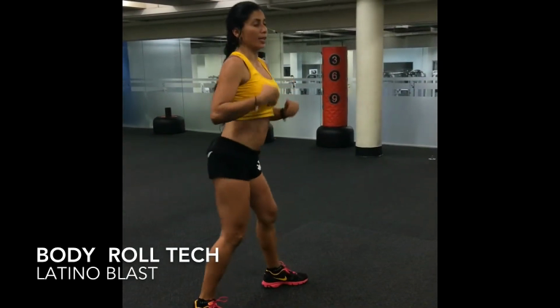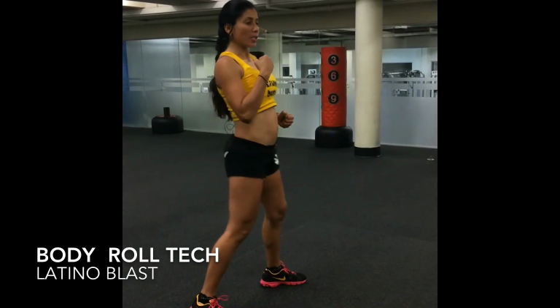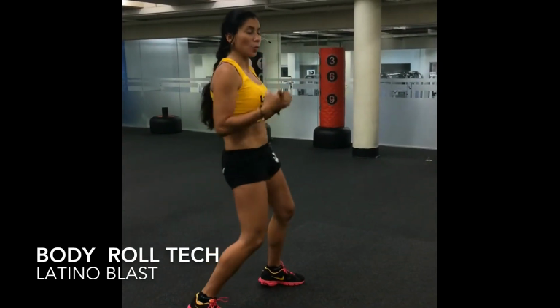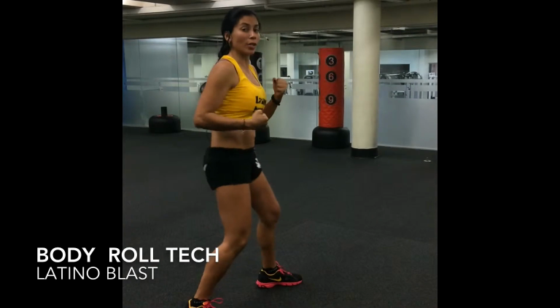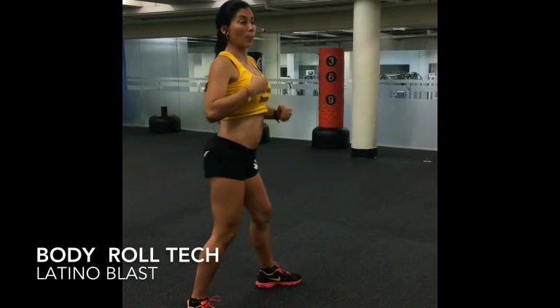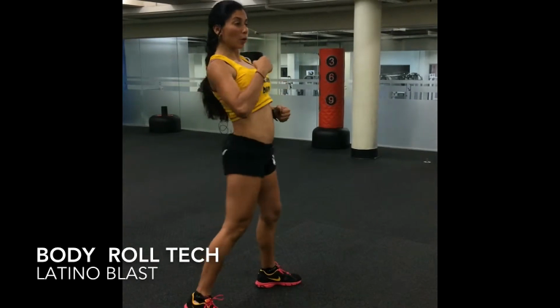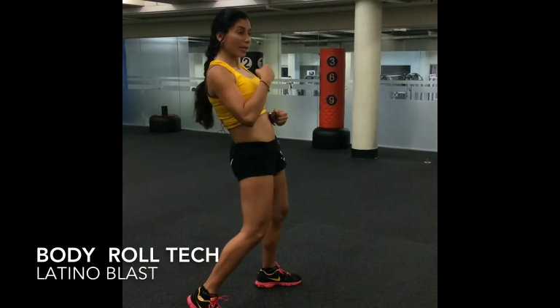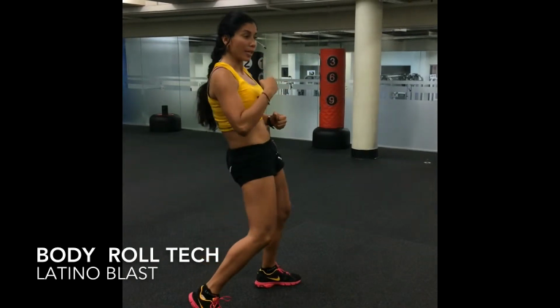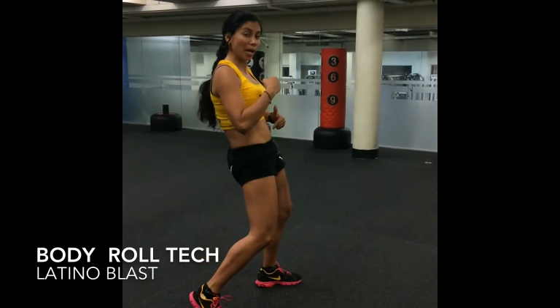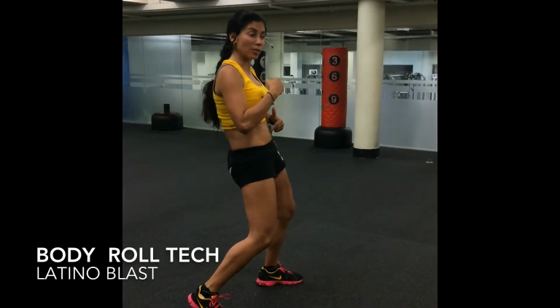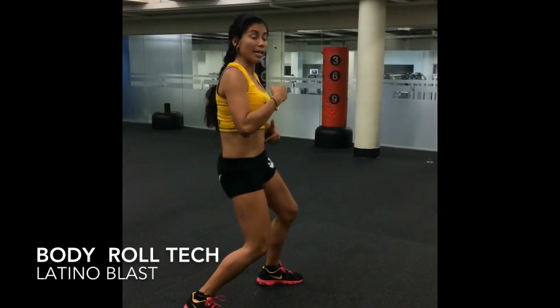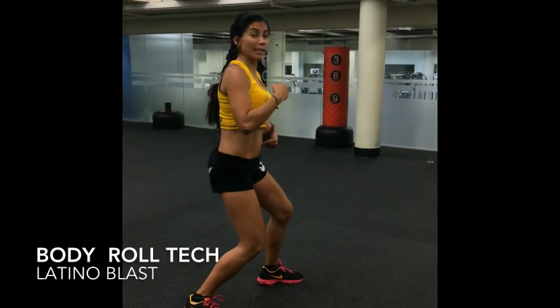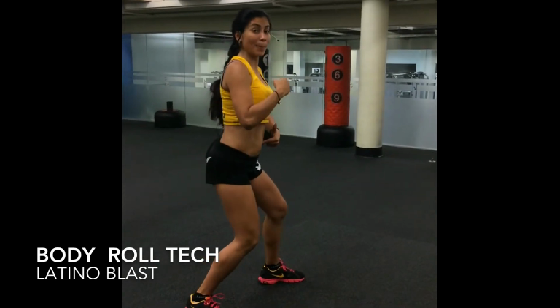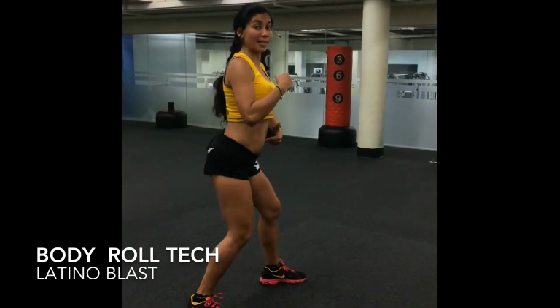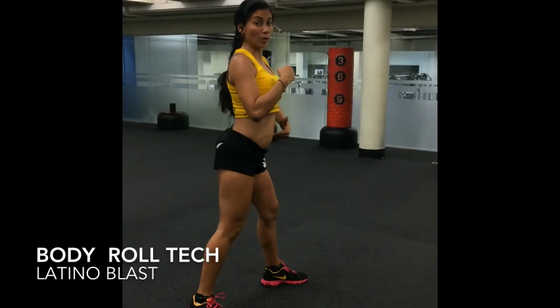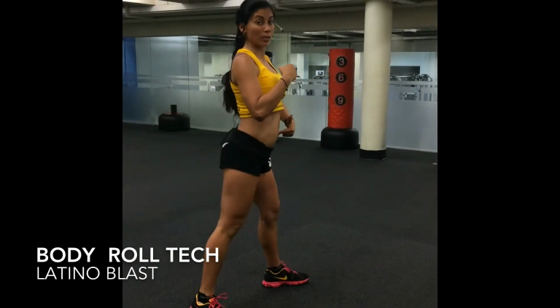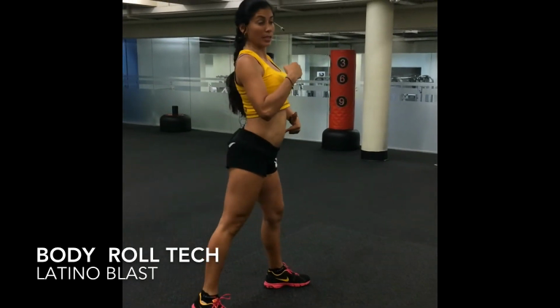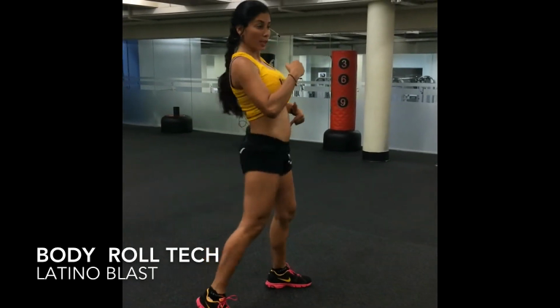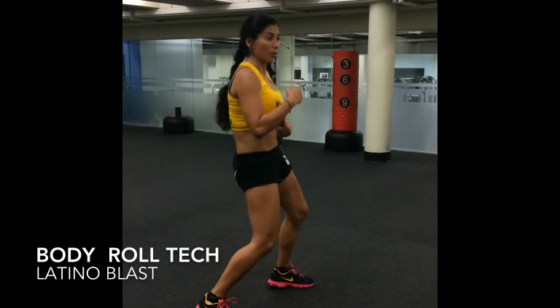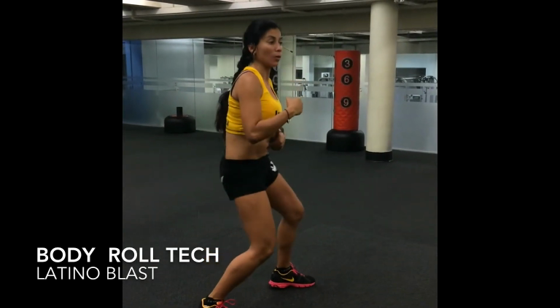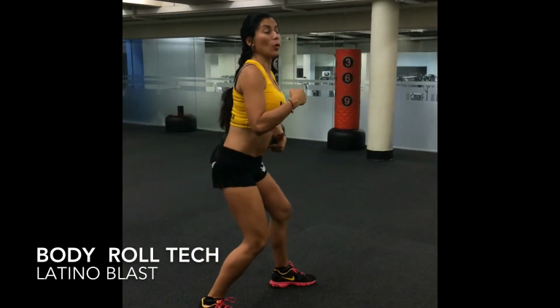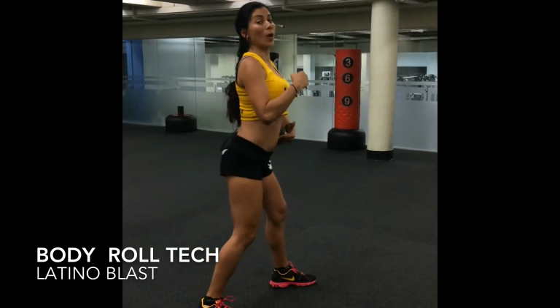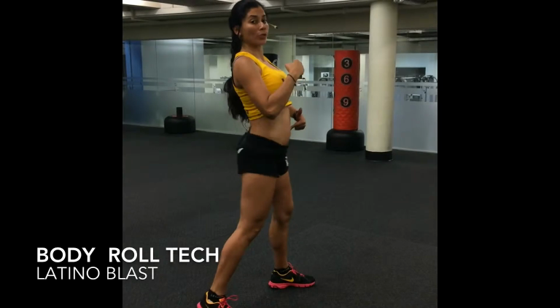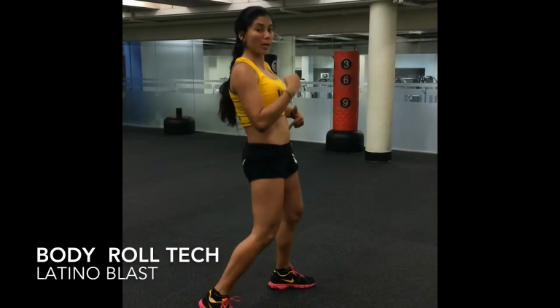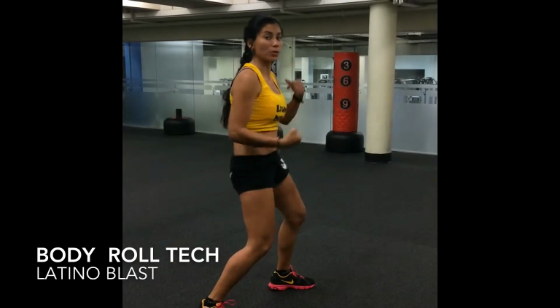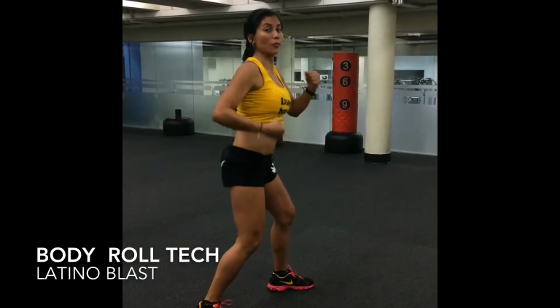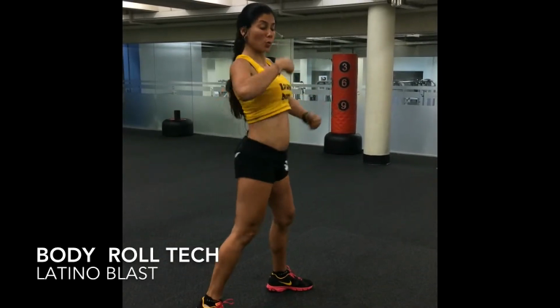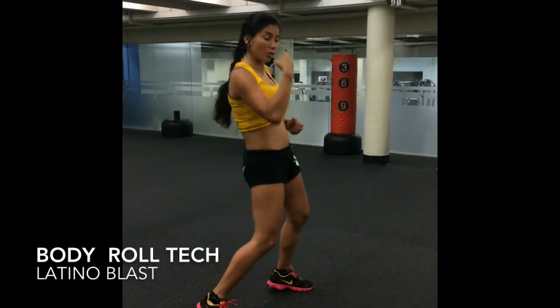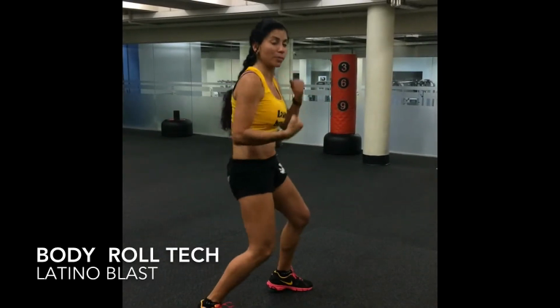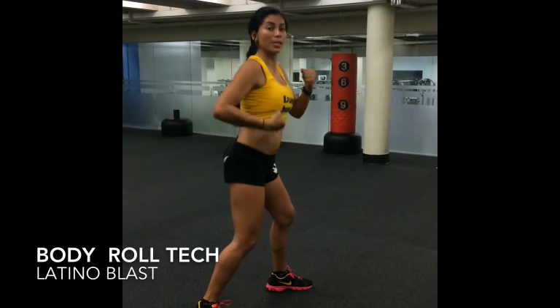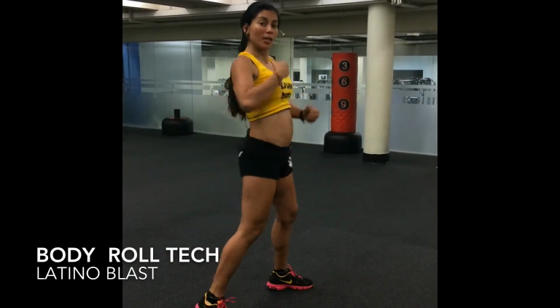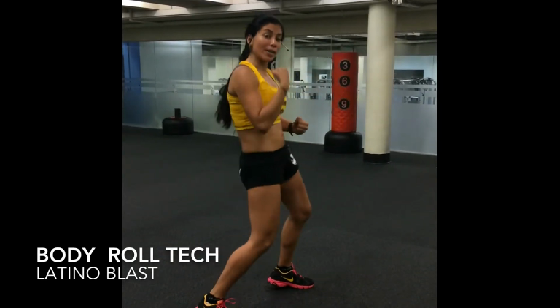So we're going to go pelvic out and then back out. Go, one more time. Follow with your arms.